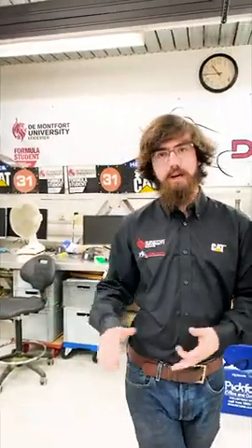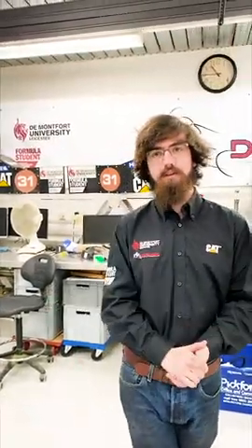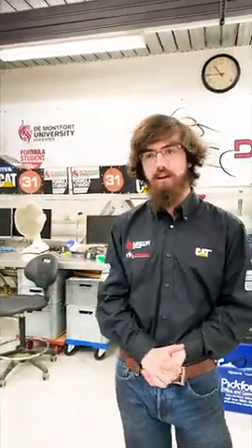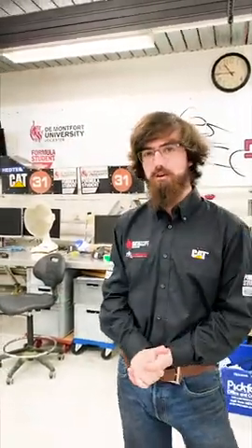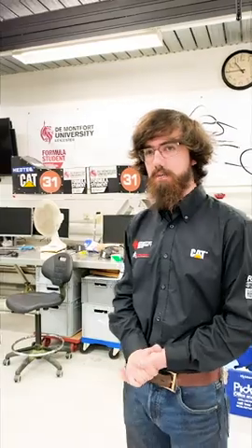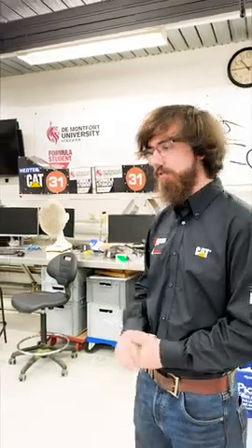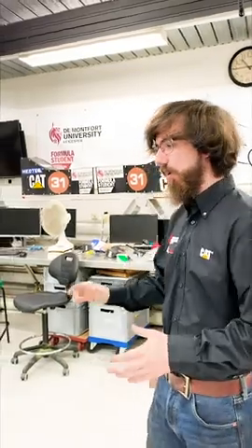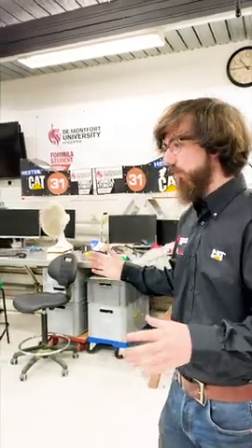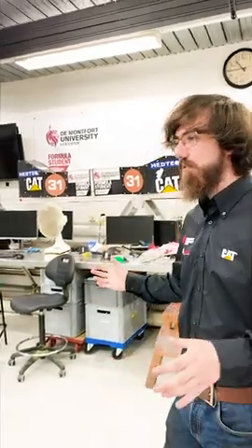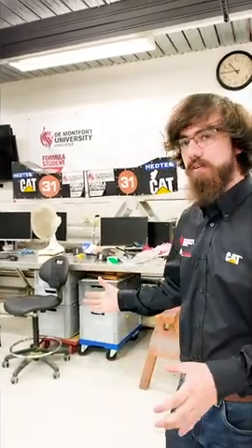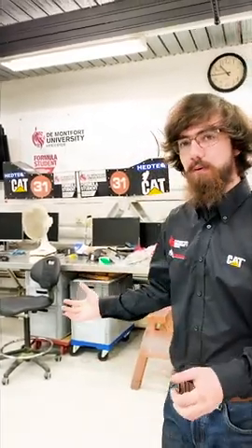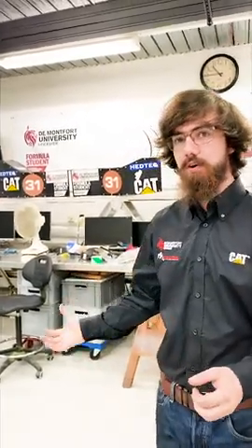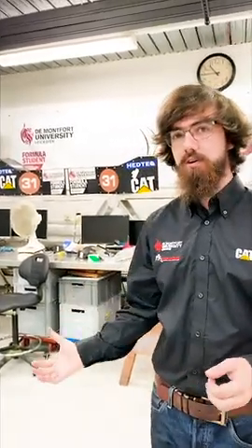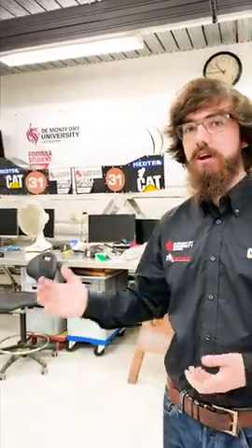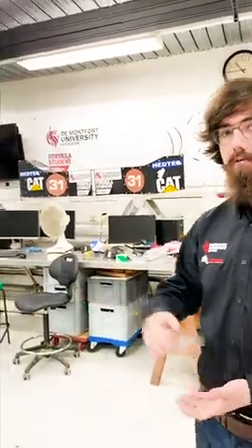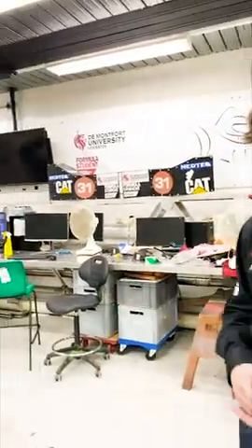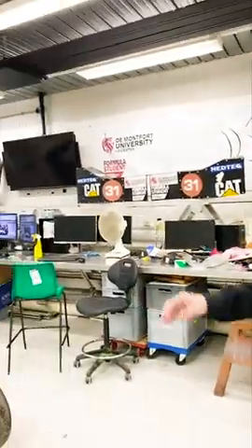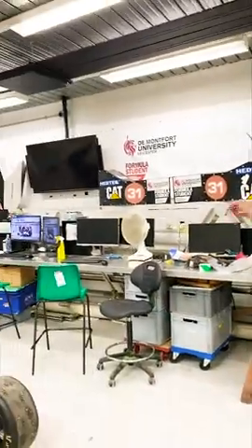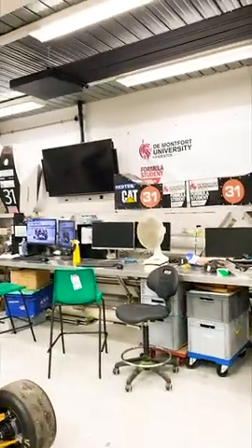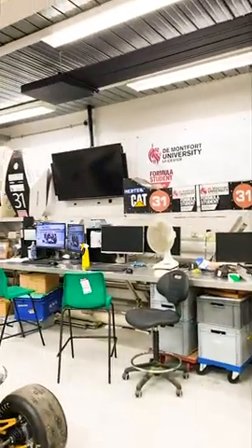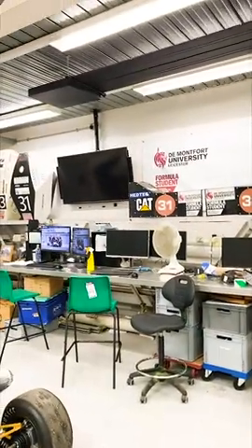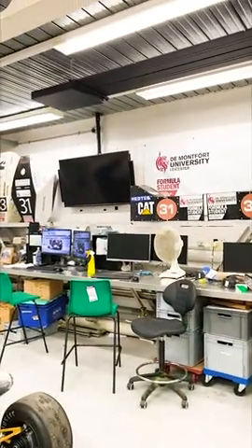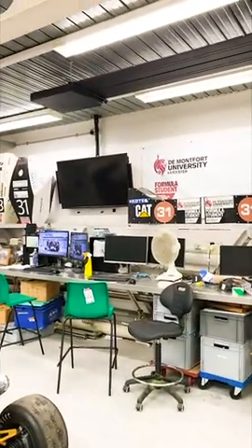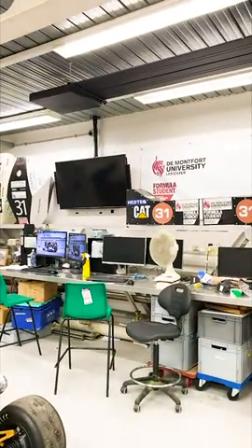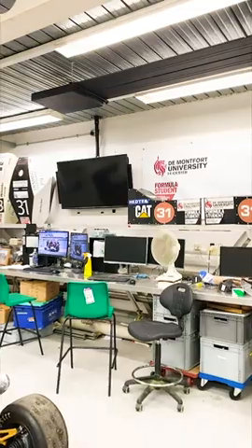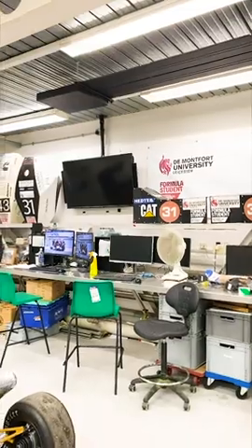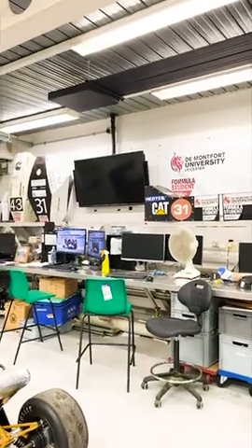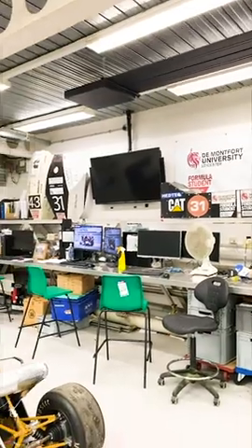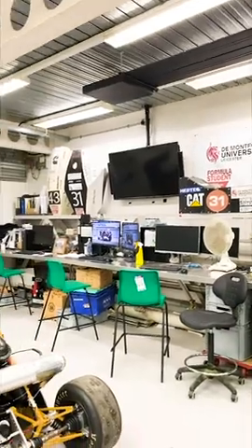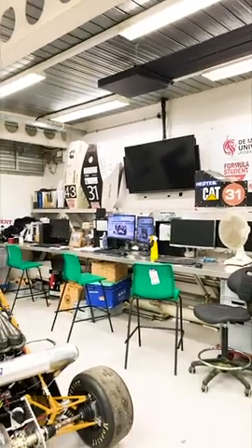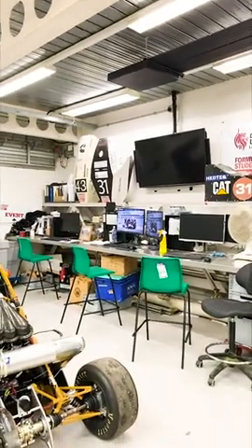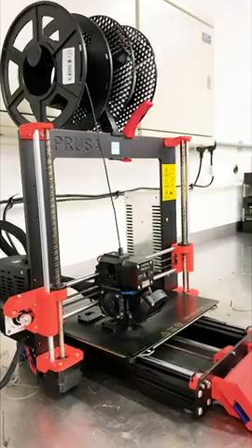This is the formal student area of the Mechanical Engineering Workshop and this is where all the general assembly goes on. But first and foremost, this is where all of our computer-aided design happens and all of our simulation.